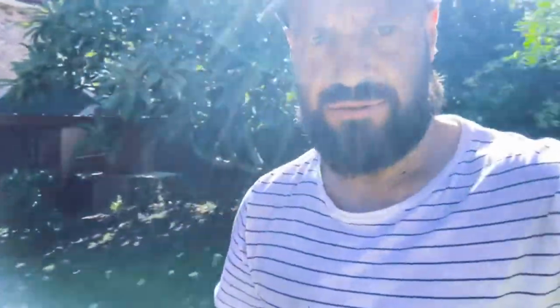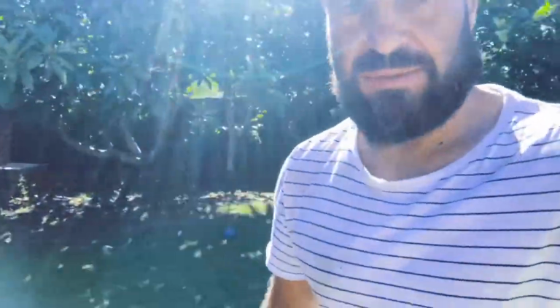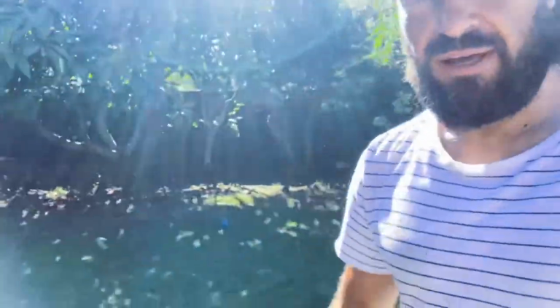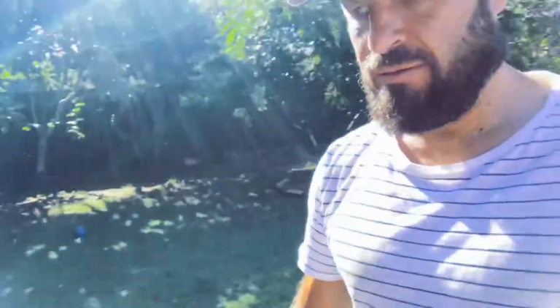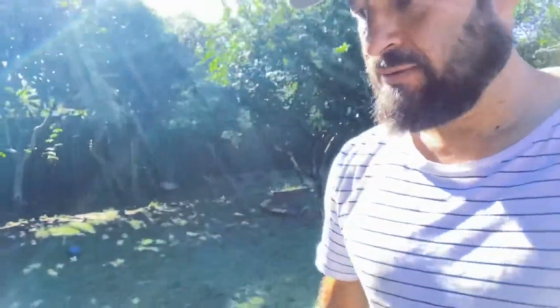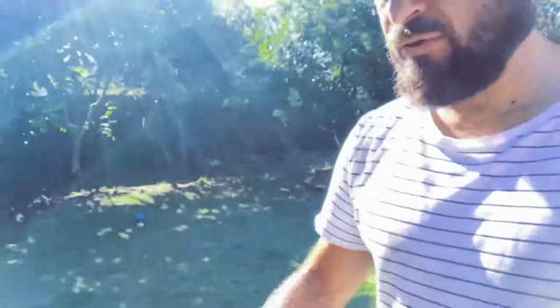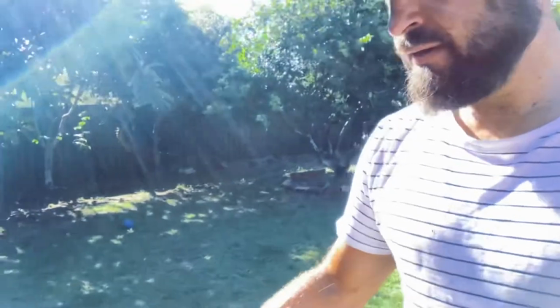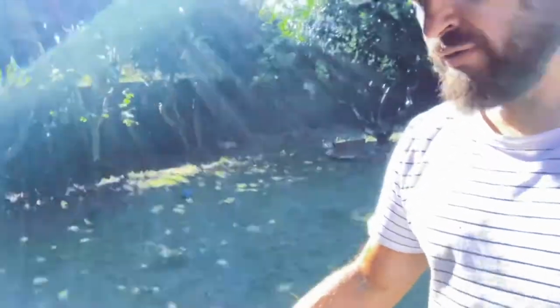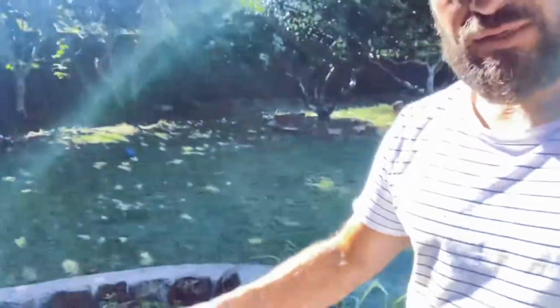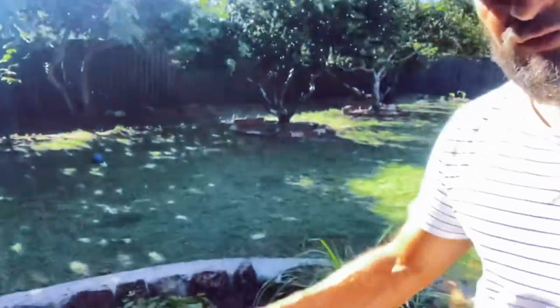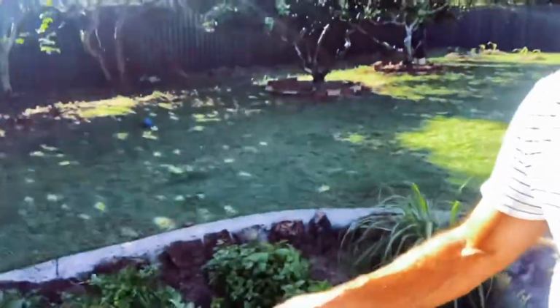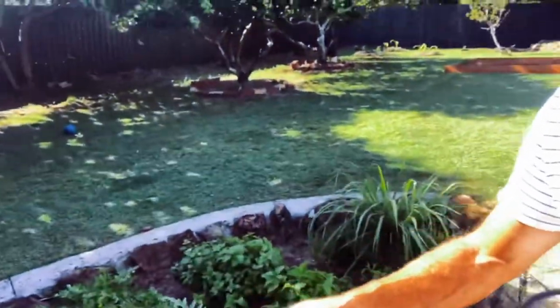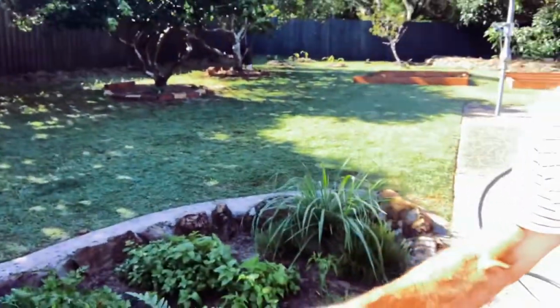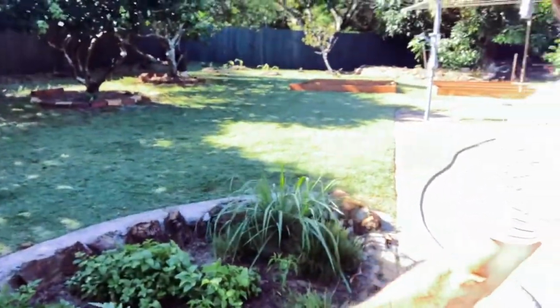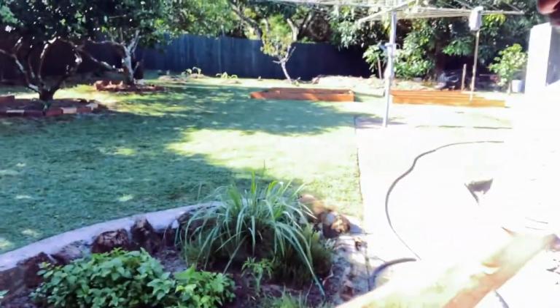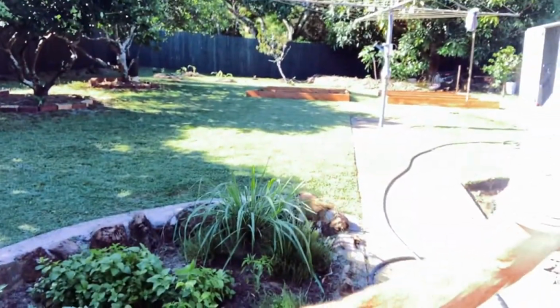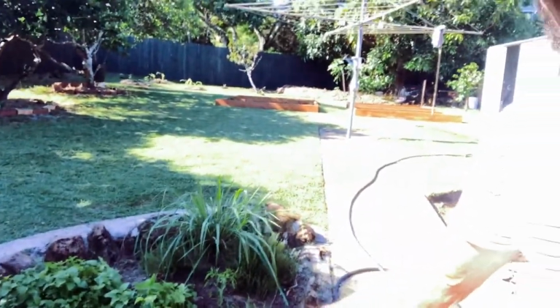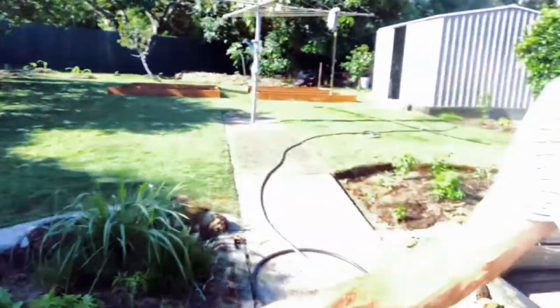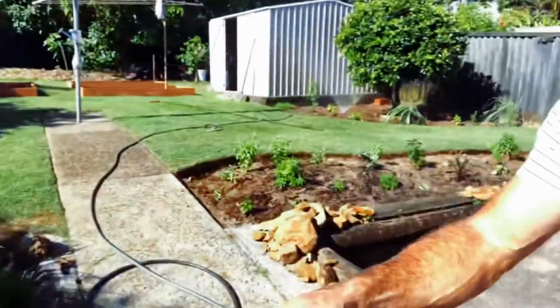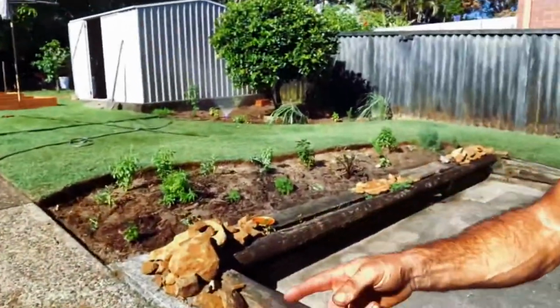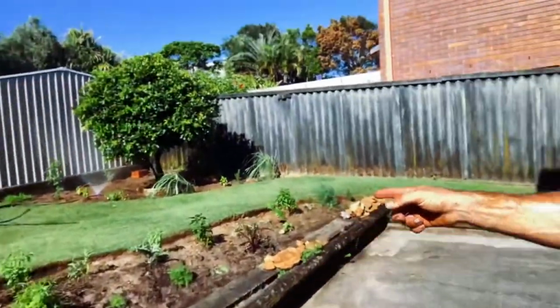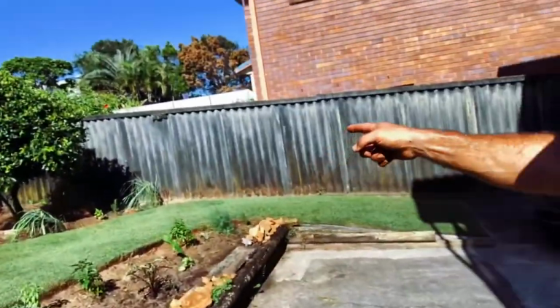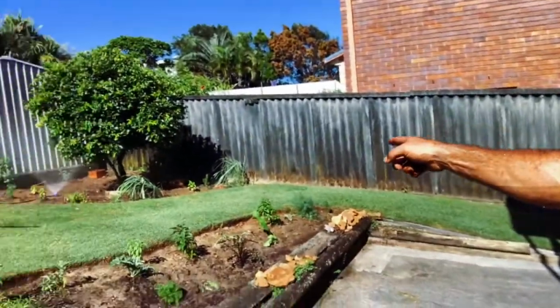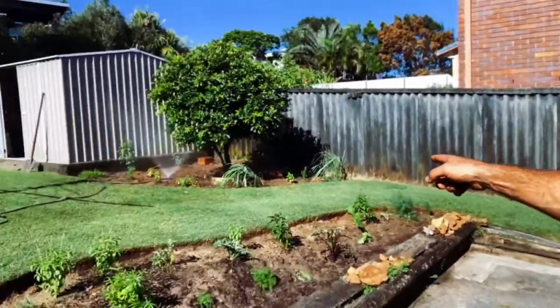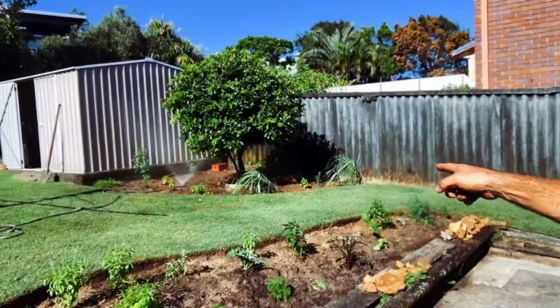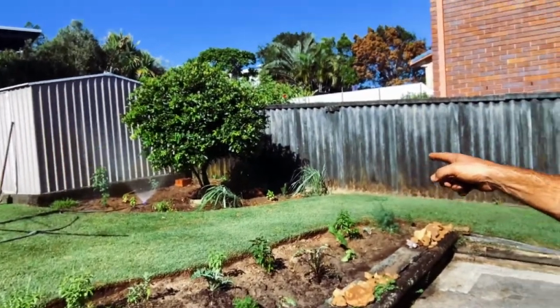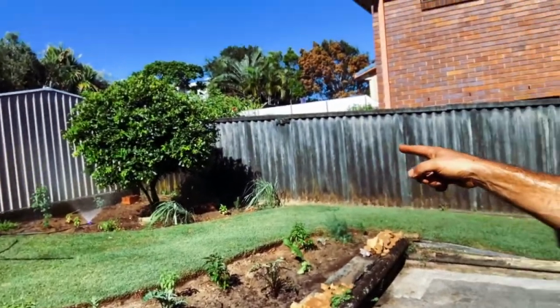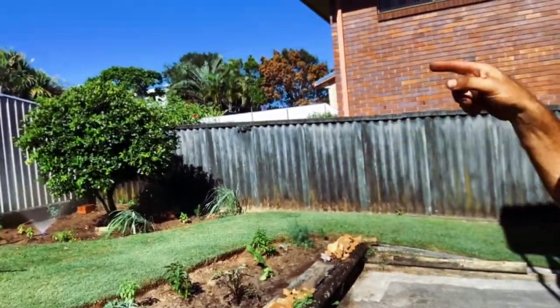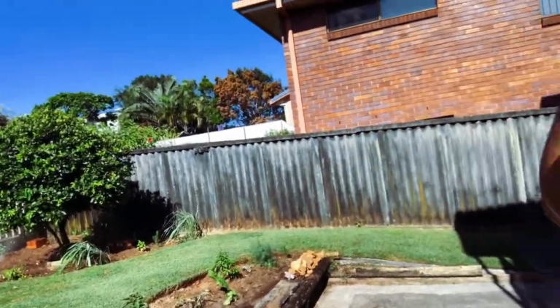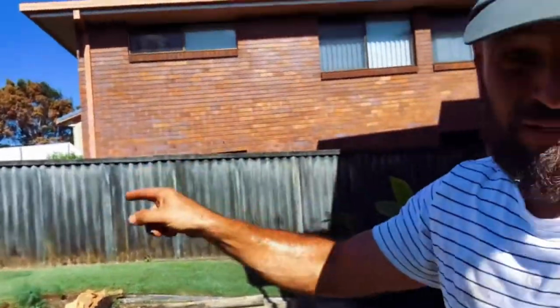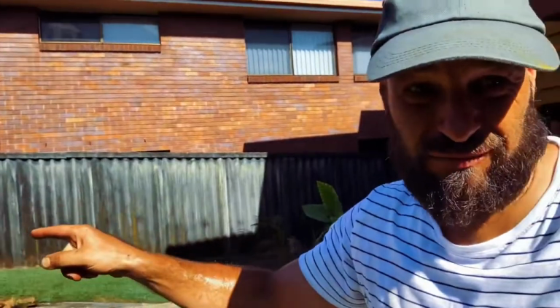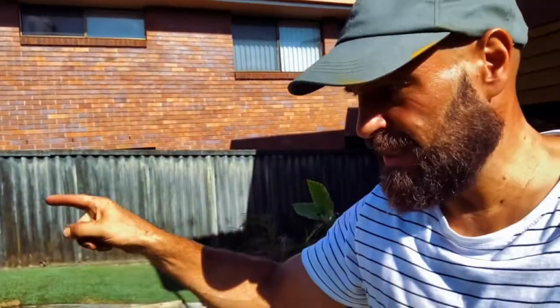One of the things I did was move the lemongrass — this is the first garden bed here. I'd moved it, split it up, and now it's over in that bed over there, just watering it in. I also planted some sunflower seeds.